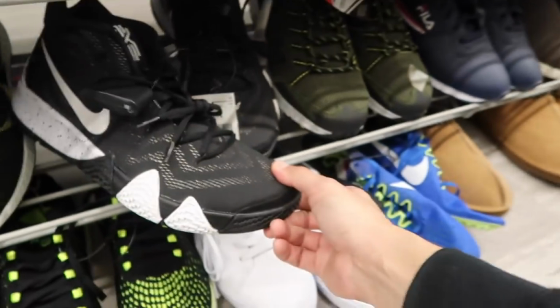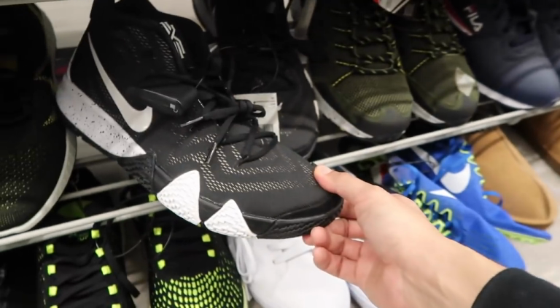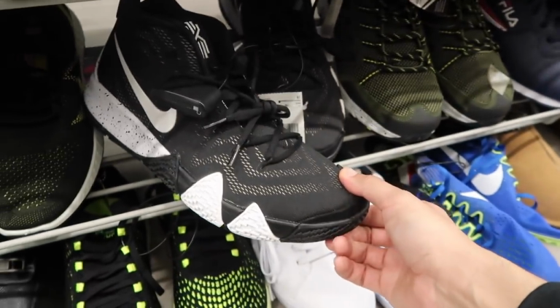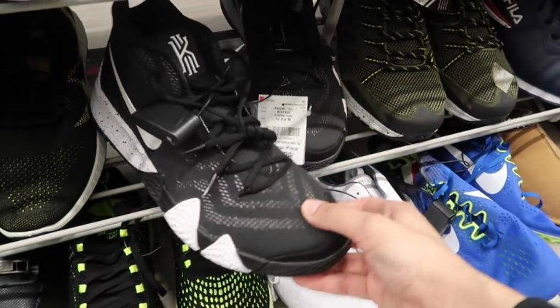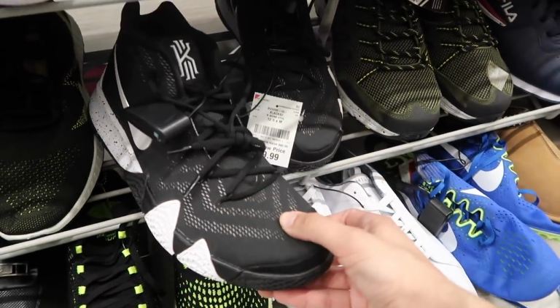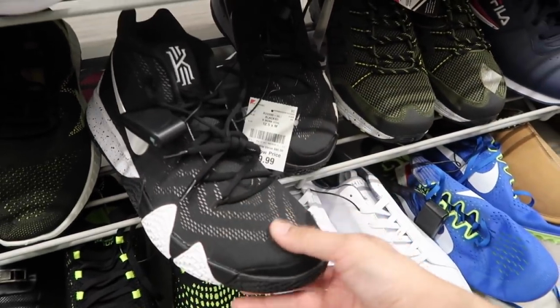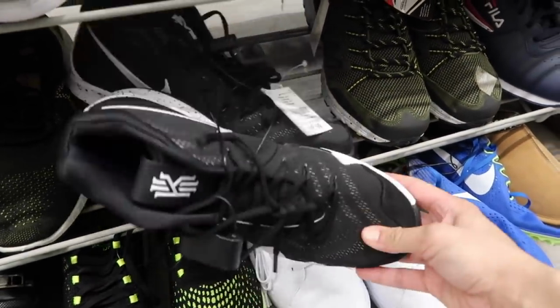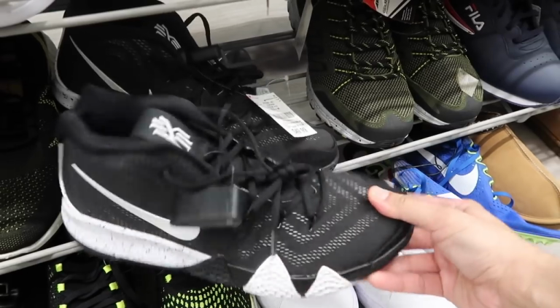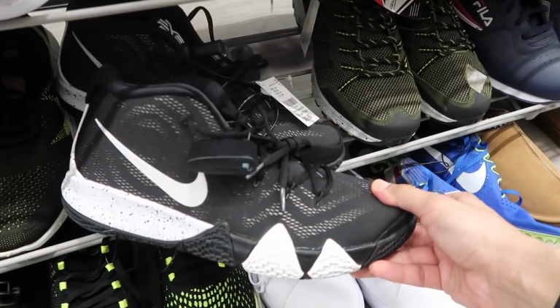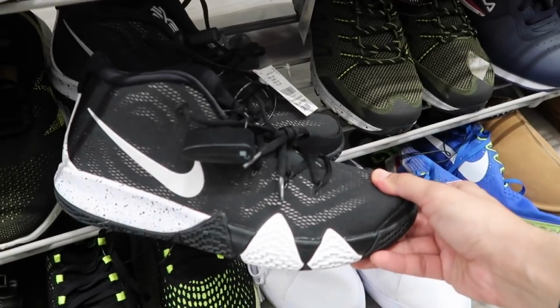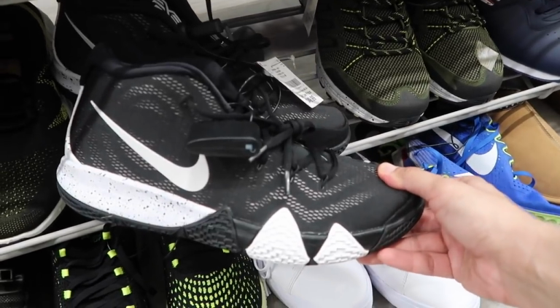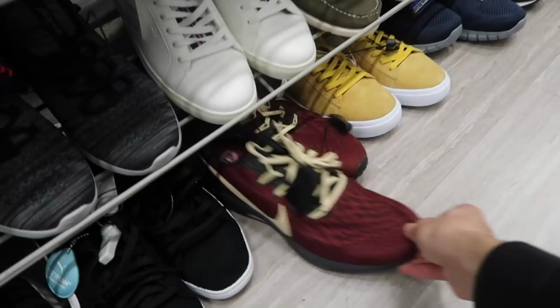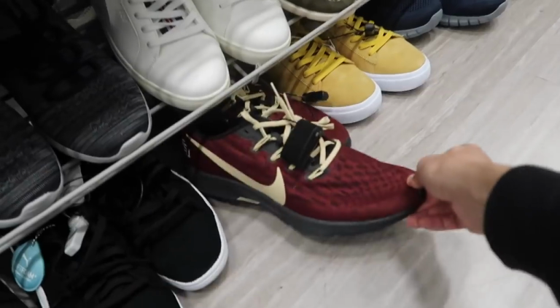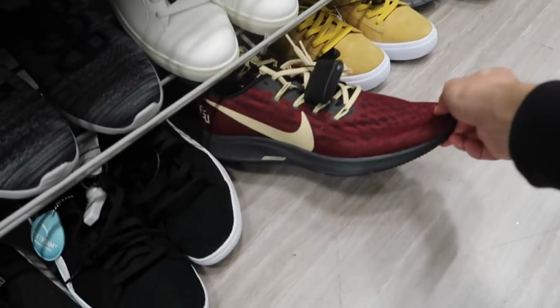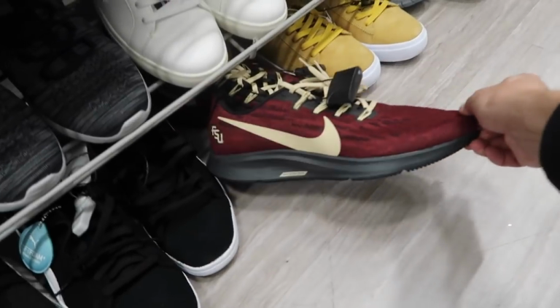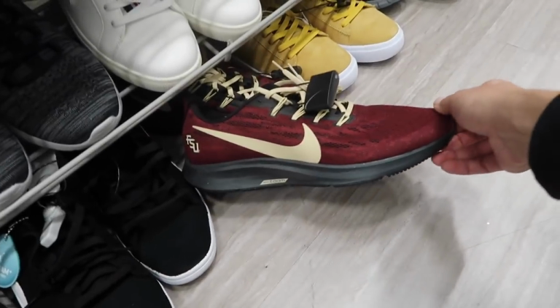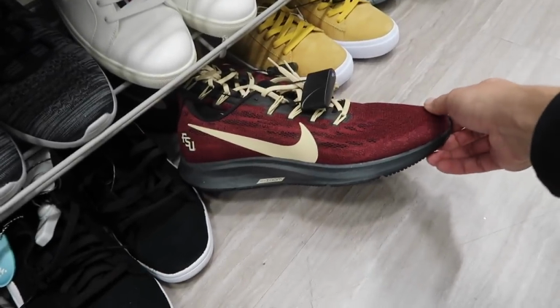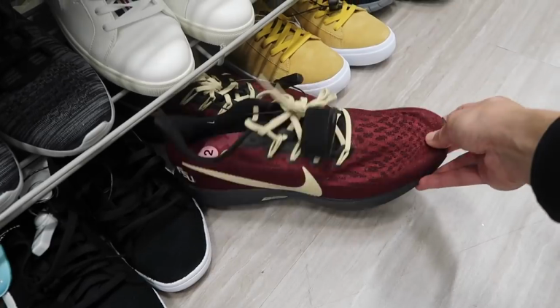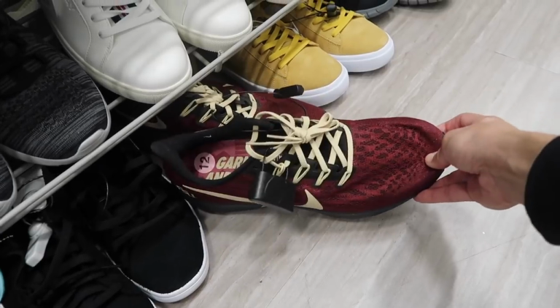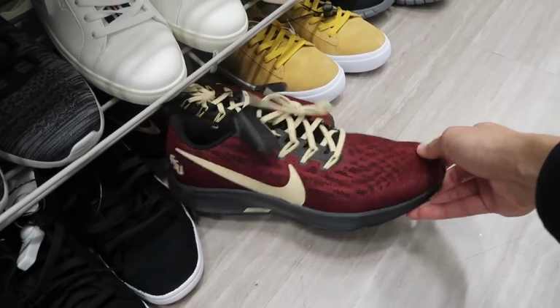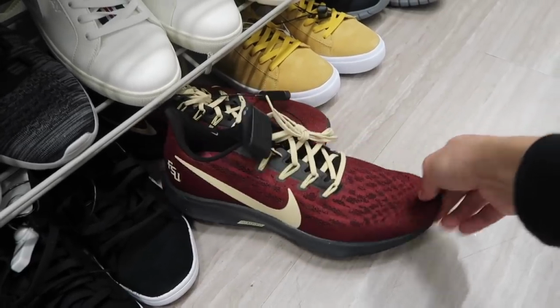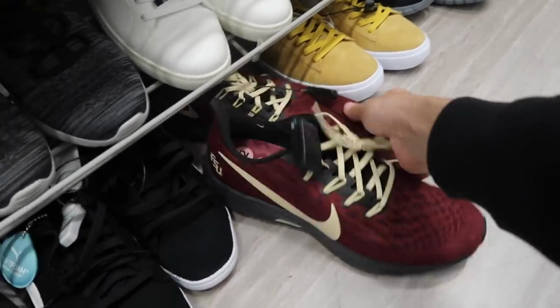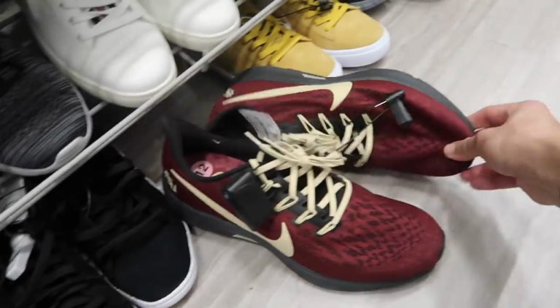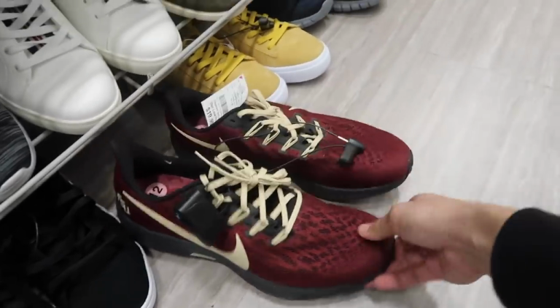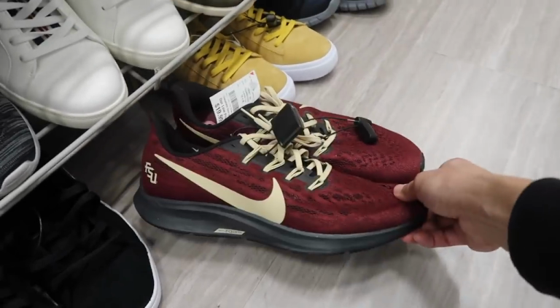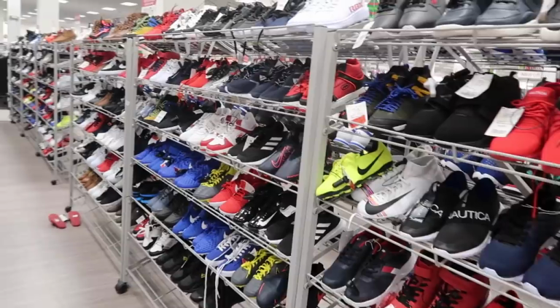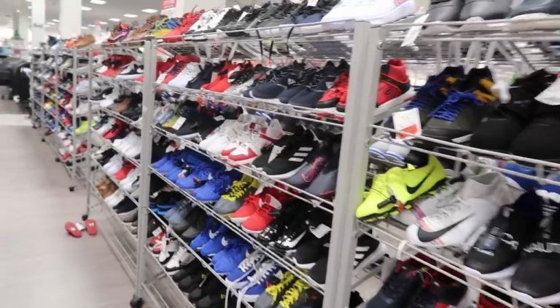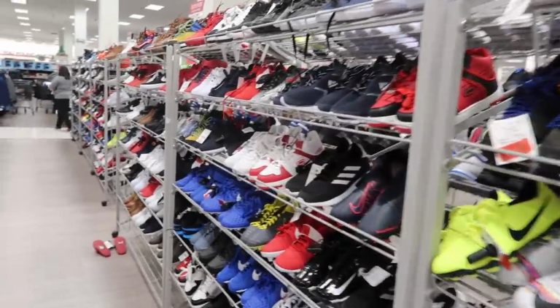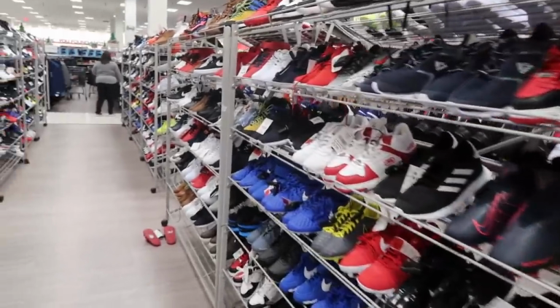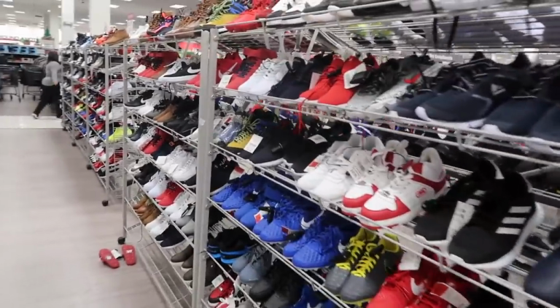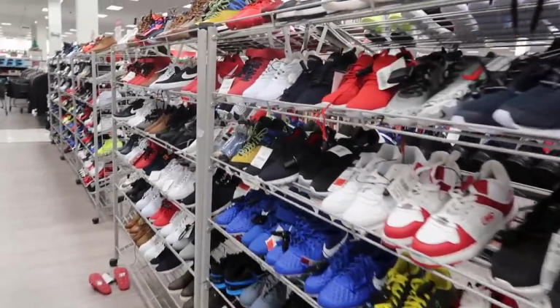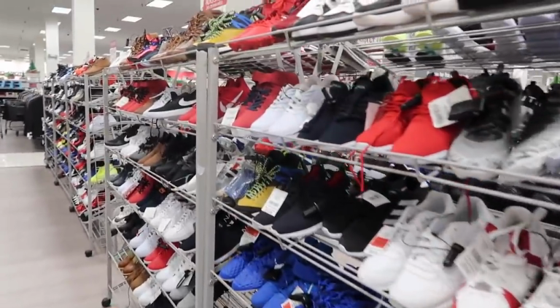Looks like a Kyrie in black and white, $50. But that dreaded size 12 and a half. Pegasus in FSU — Florida State — size 12, $20 bucks. Alright, let's go to kids. People are finding Jordan Ones for big money, and others finding Travis Scotts in here — we gotta check kids.